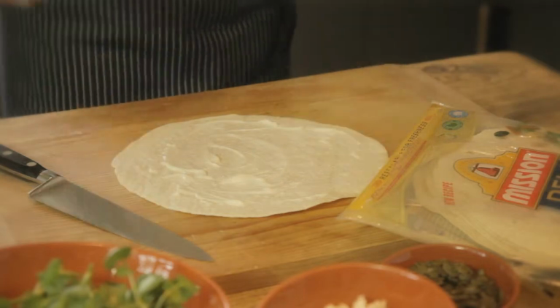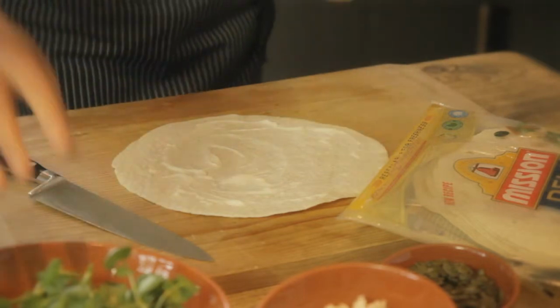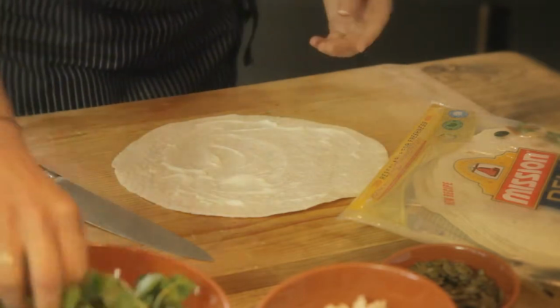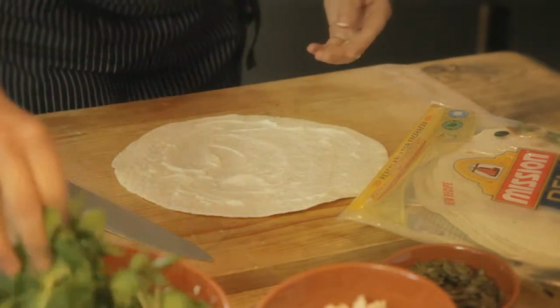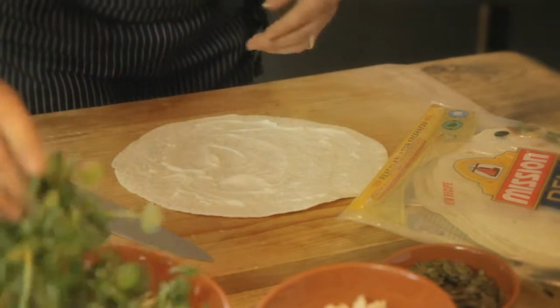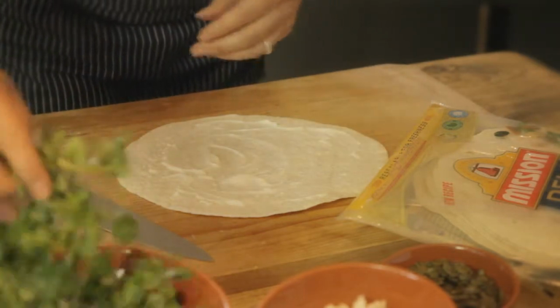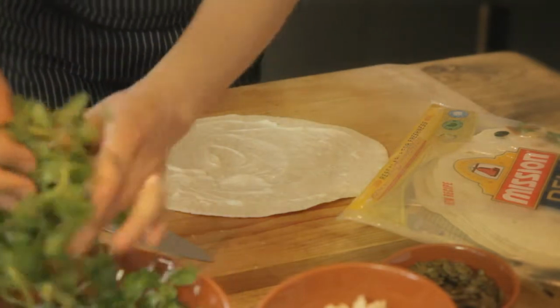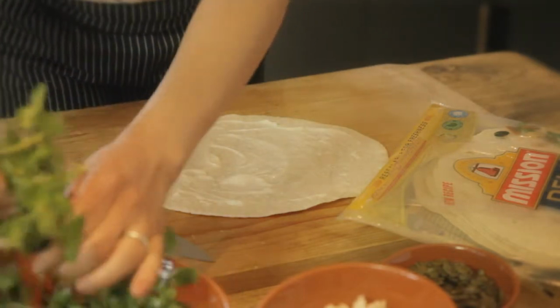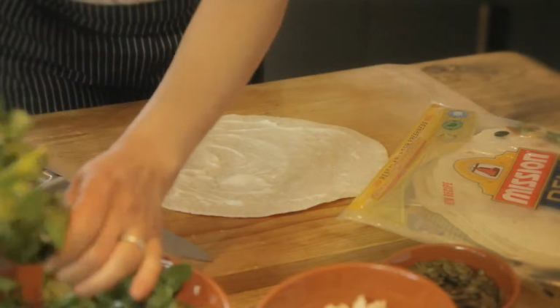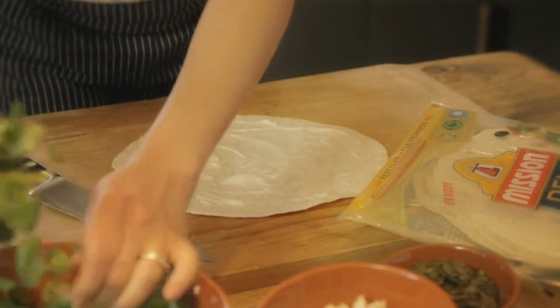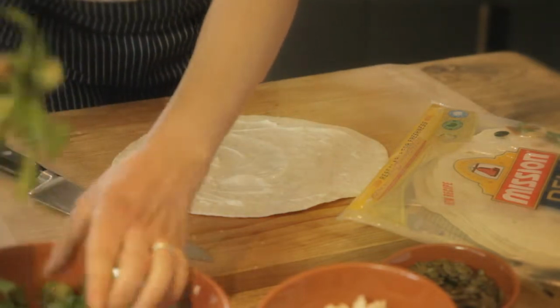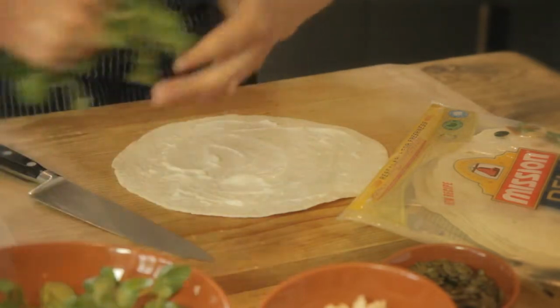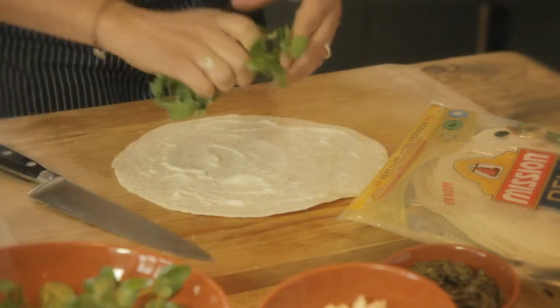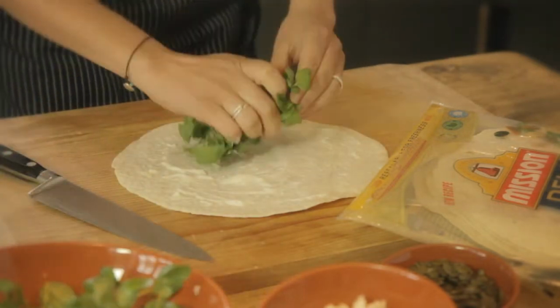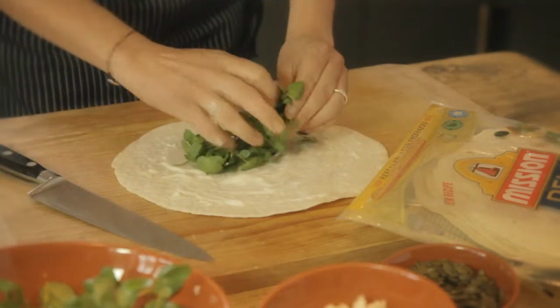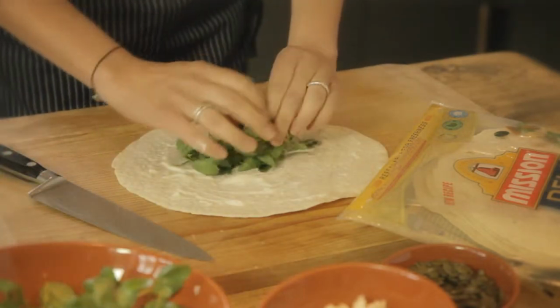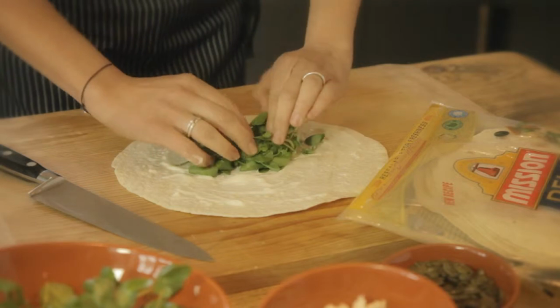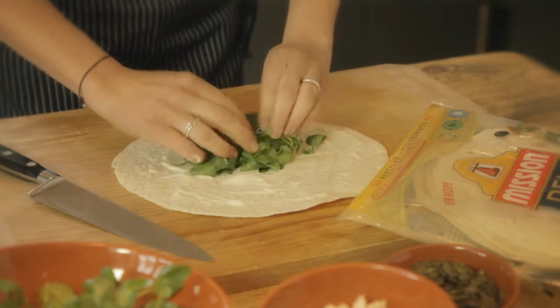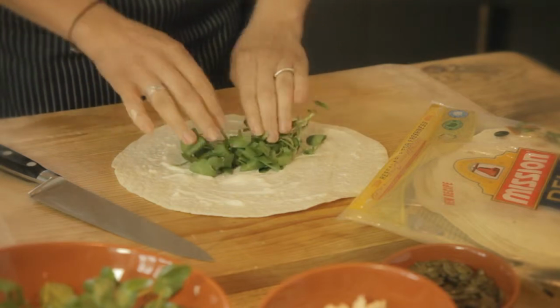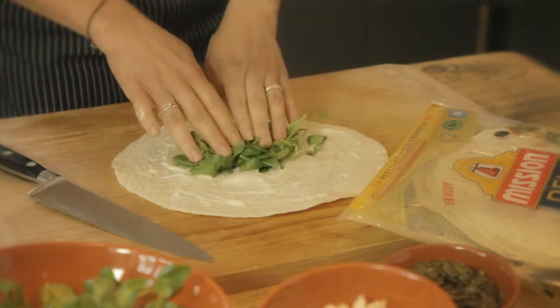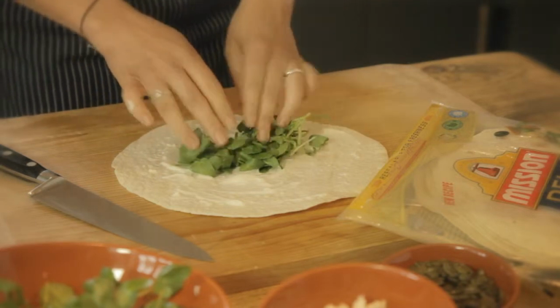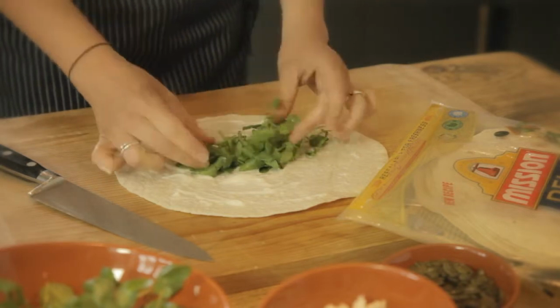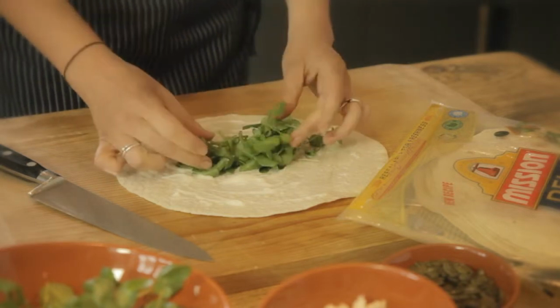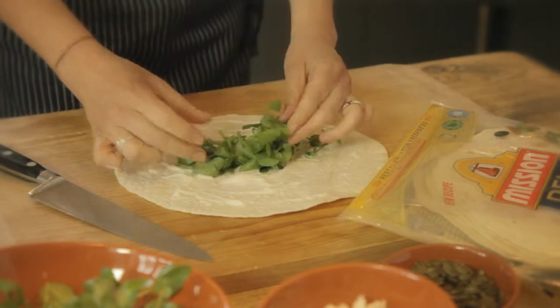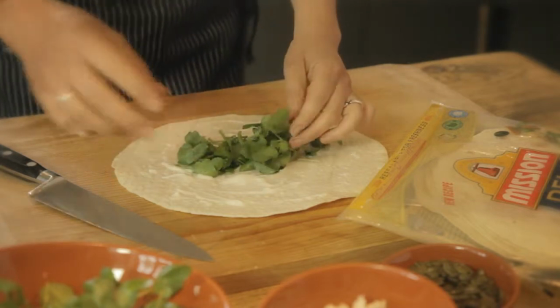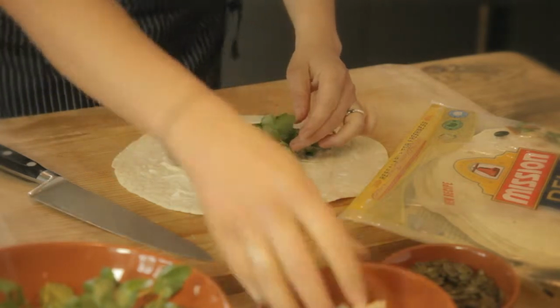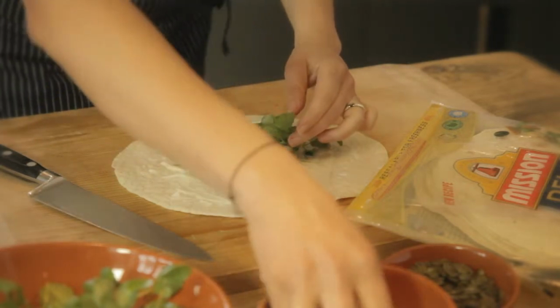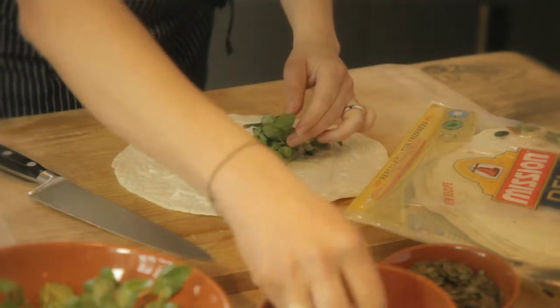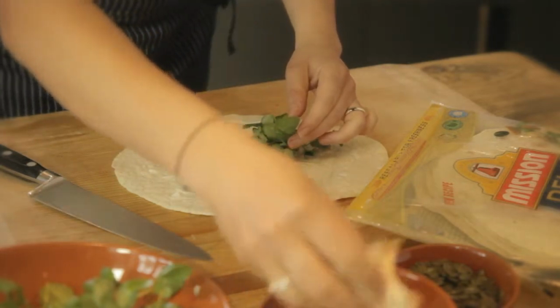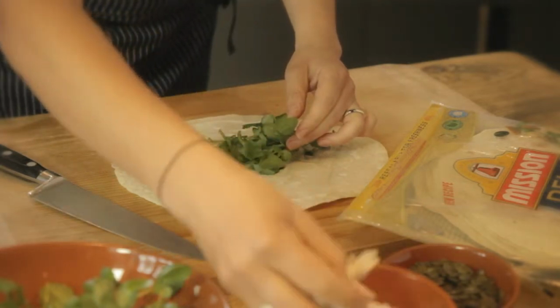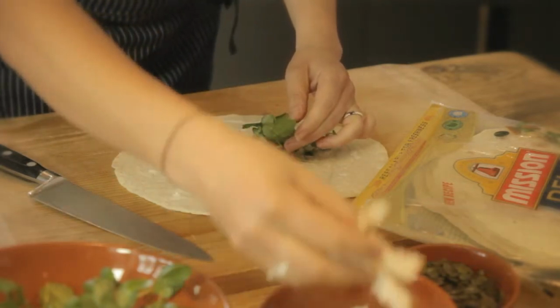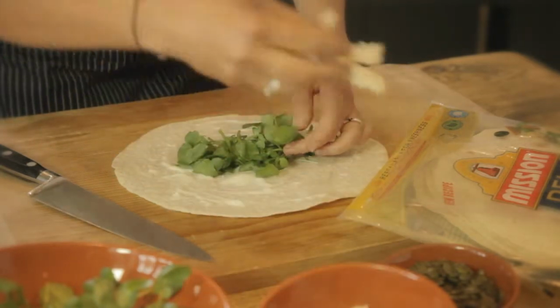Get your salad leaves — watercress today — and then put it in the middle of the wrap. Continue with the rest of your ingredients.